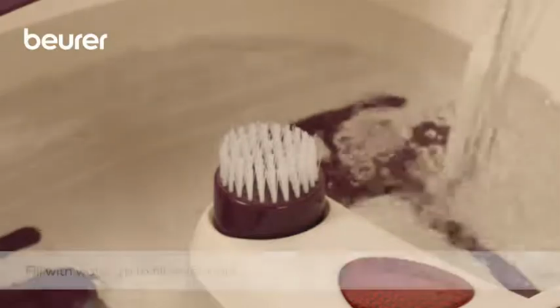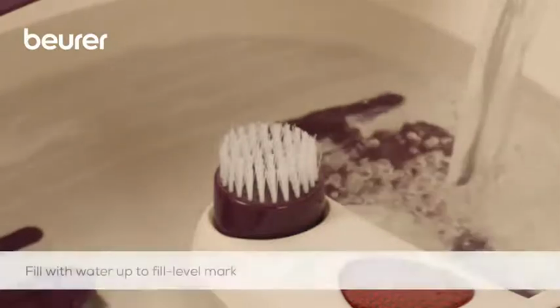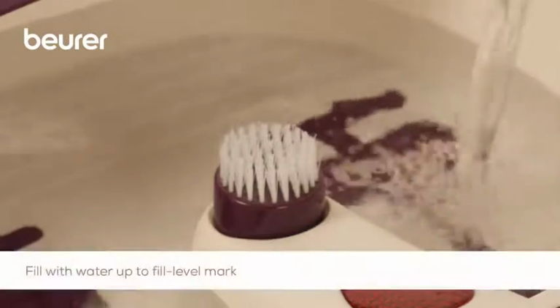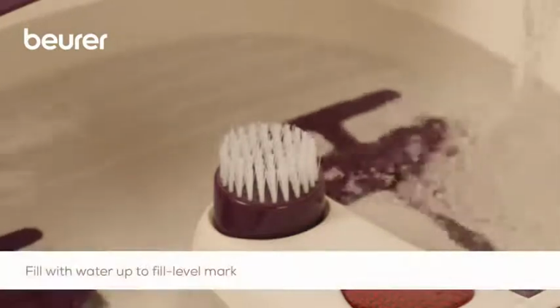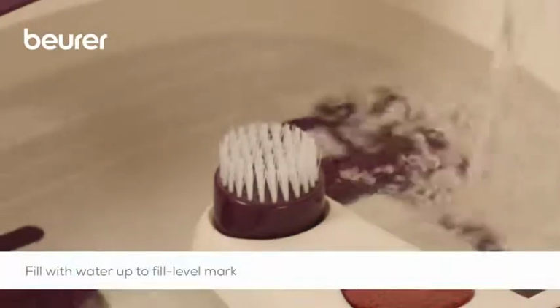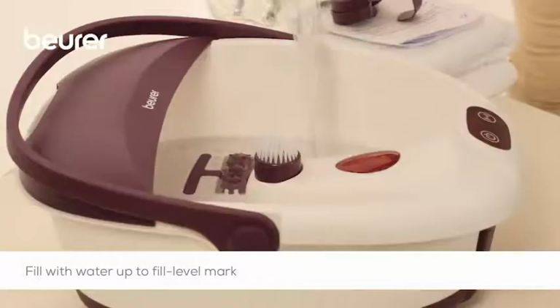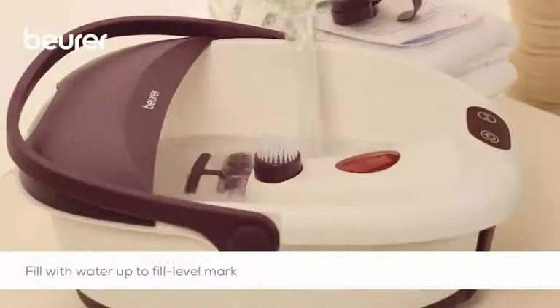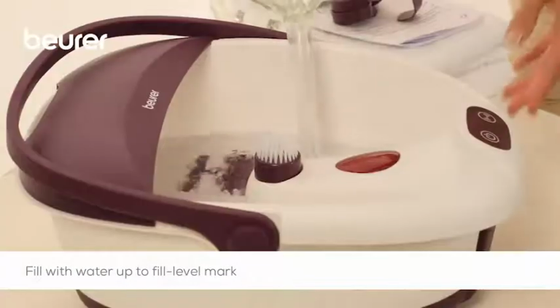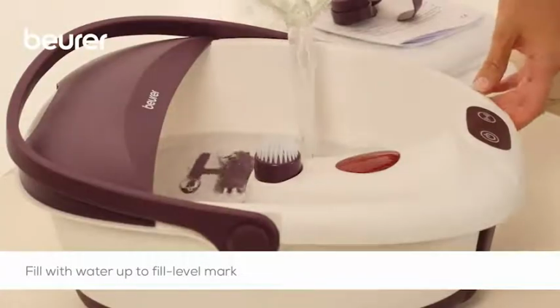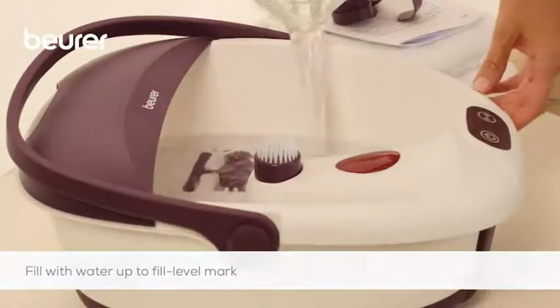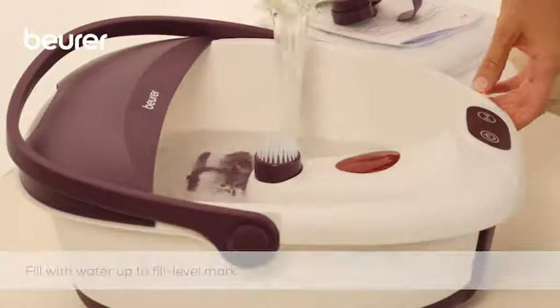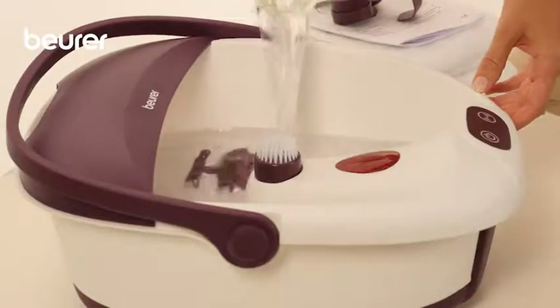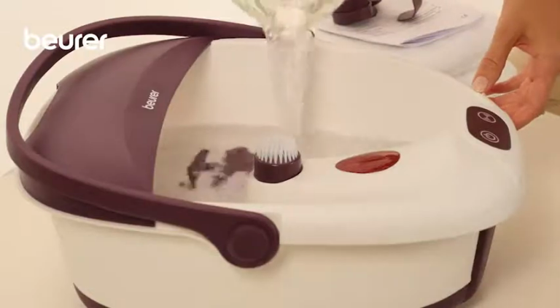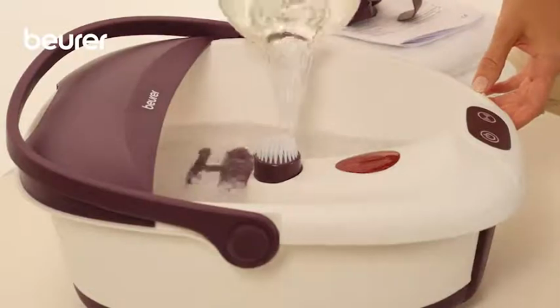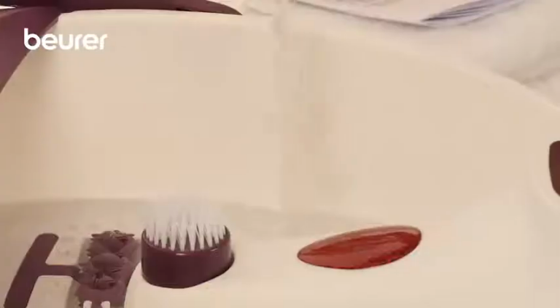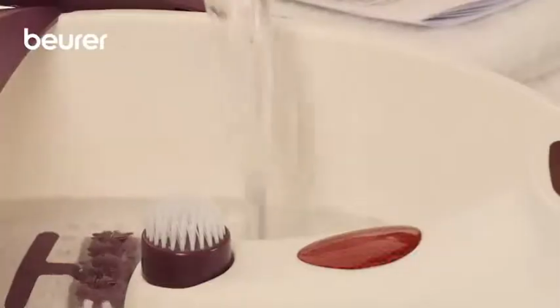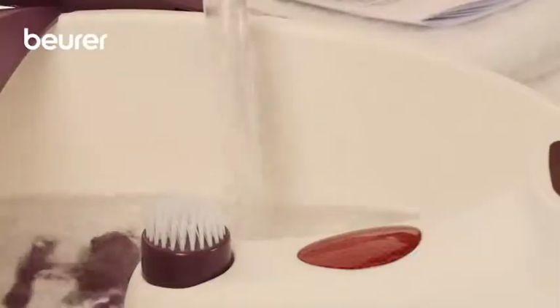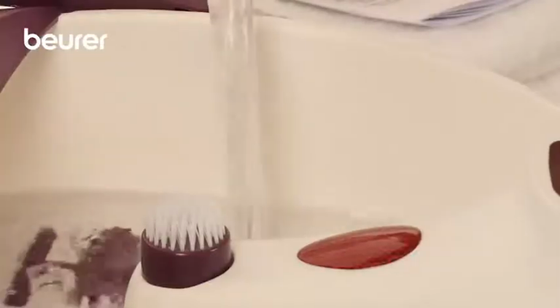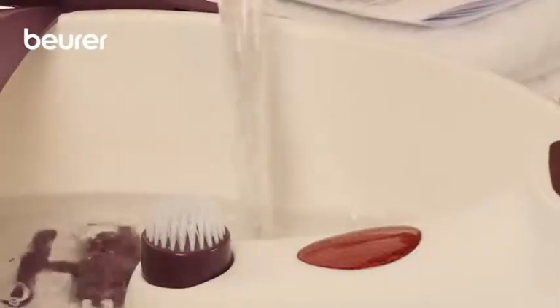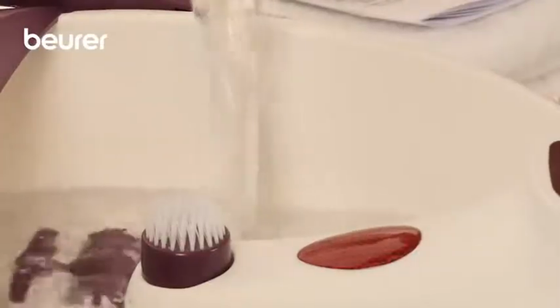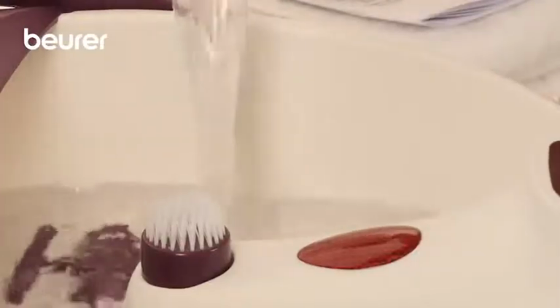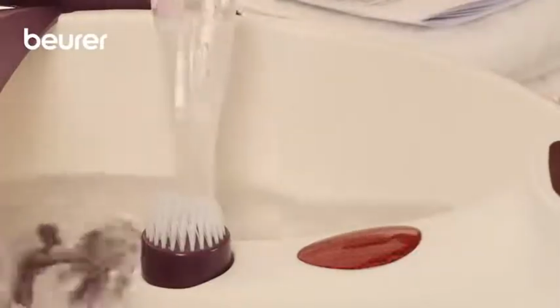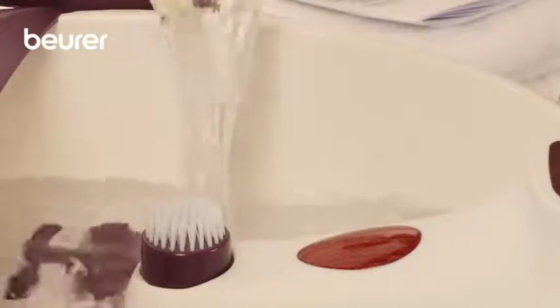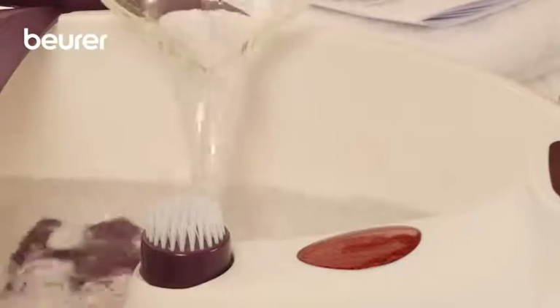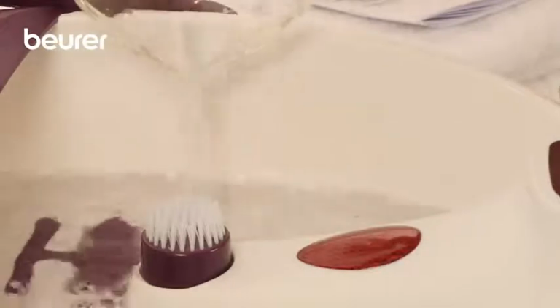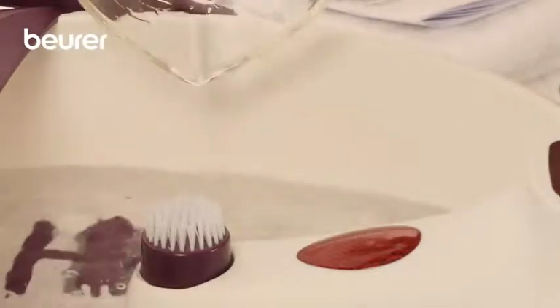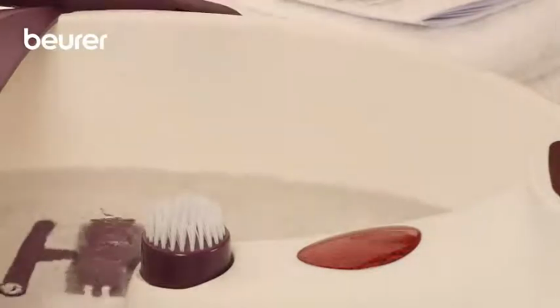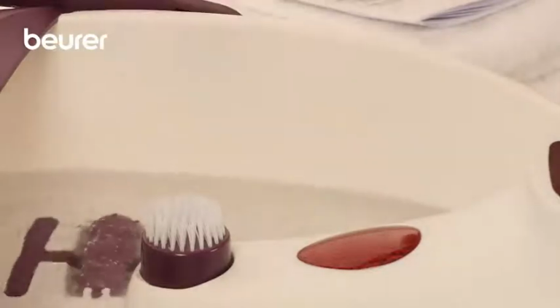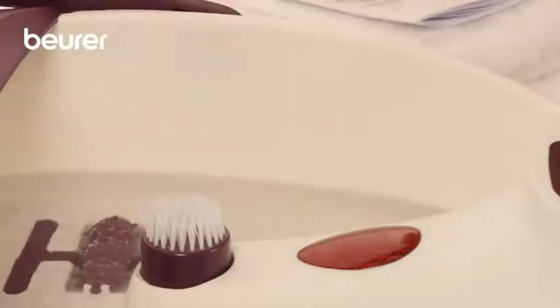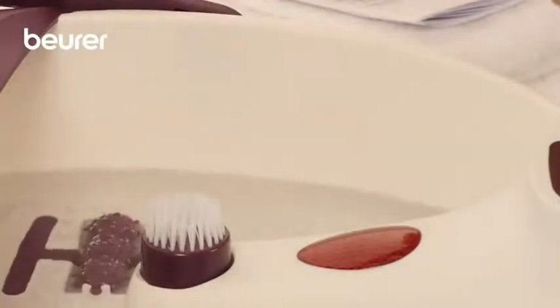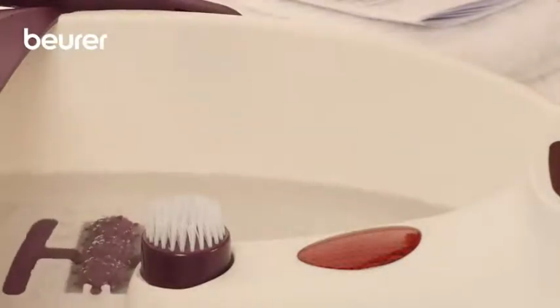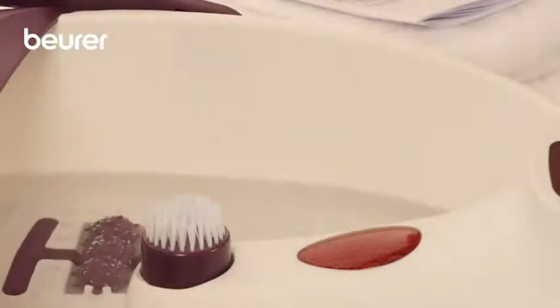Make sure that the foot rest part is completely submerged under water. The foot bath is balanced only when it is filled no further than the fill level mark. Otherwise, the foot bath might tip over when carrying it with the handle.